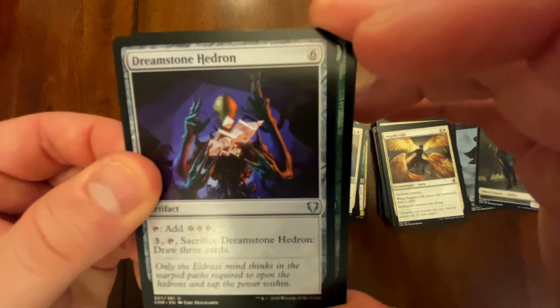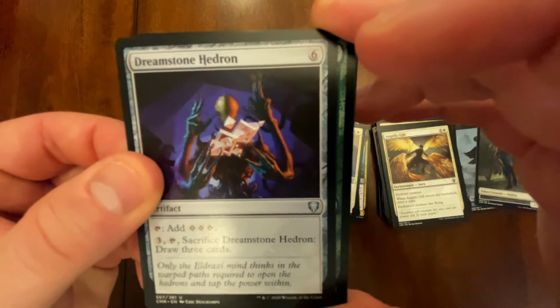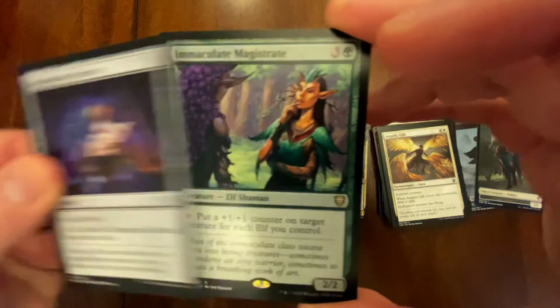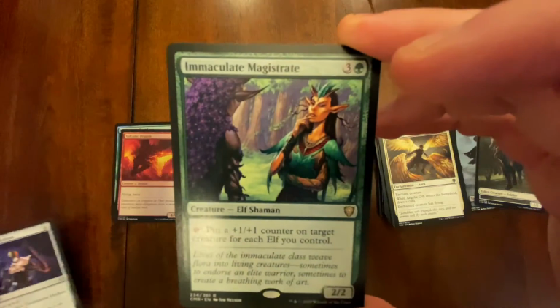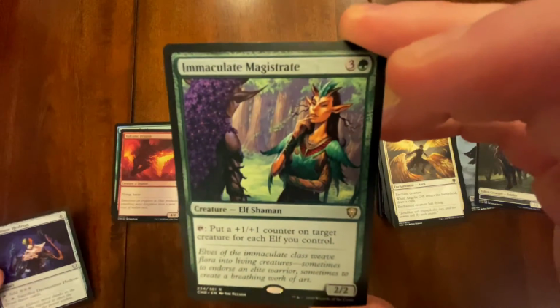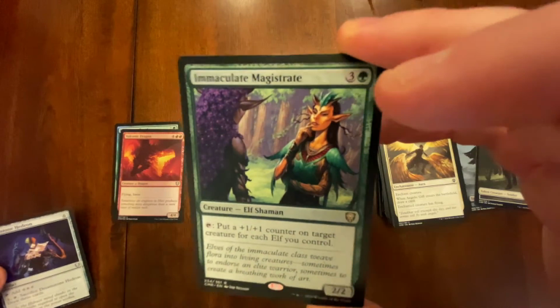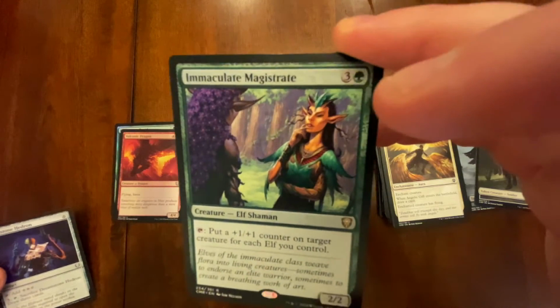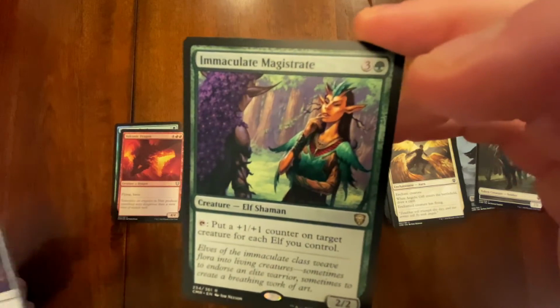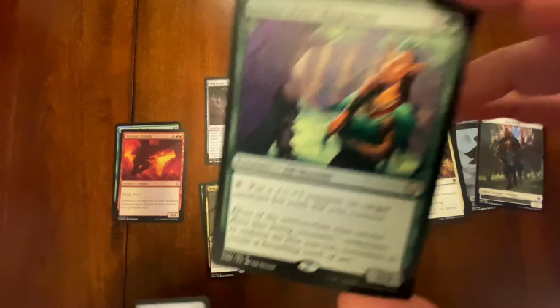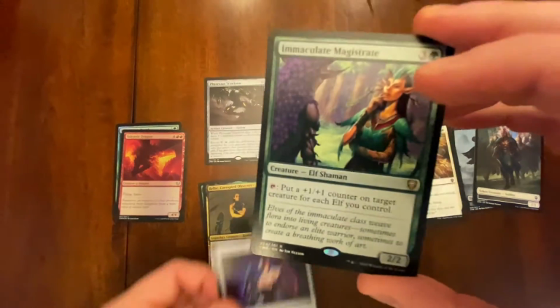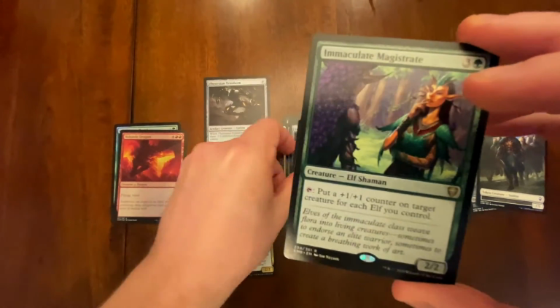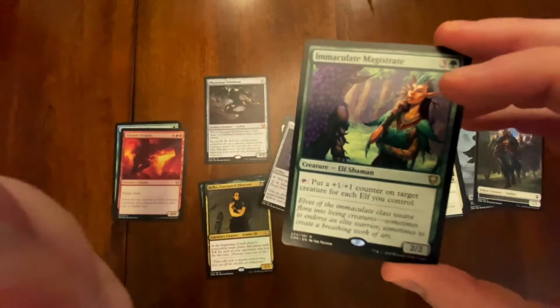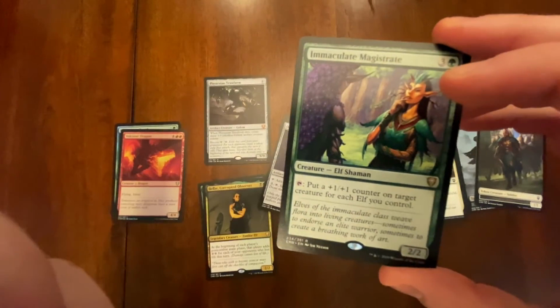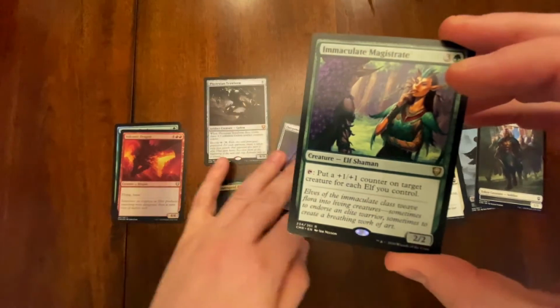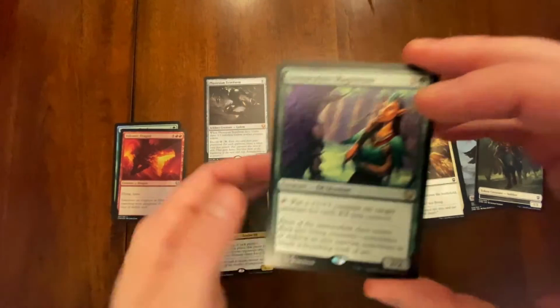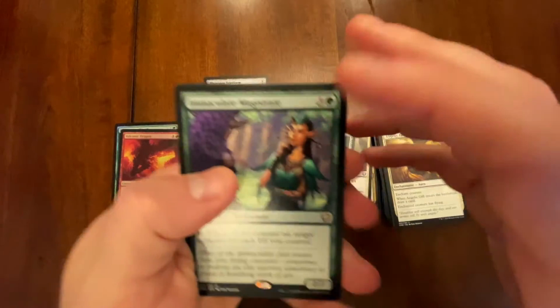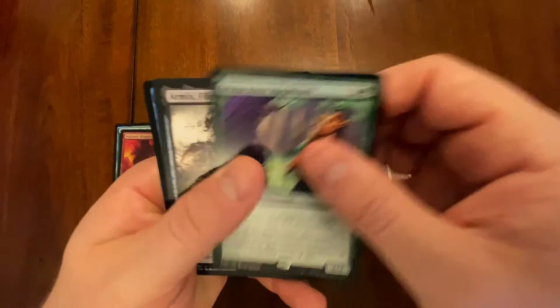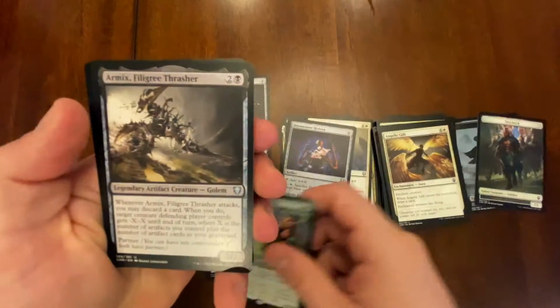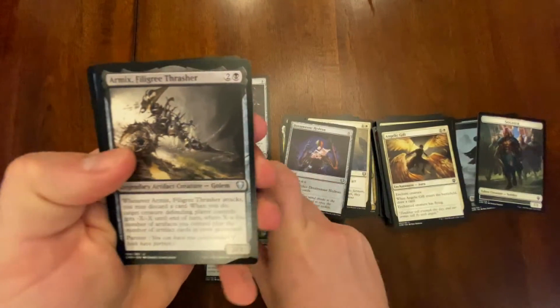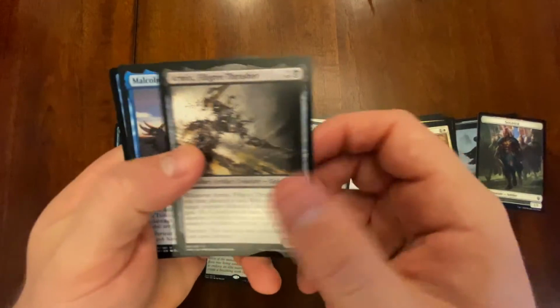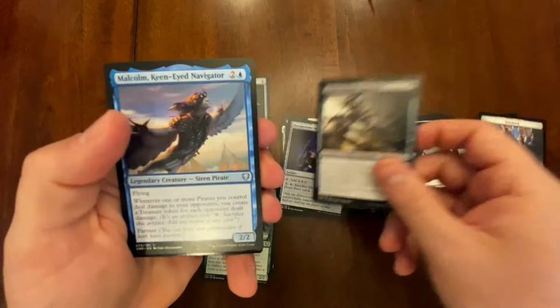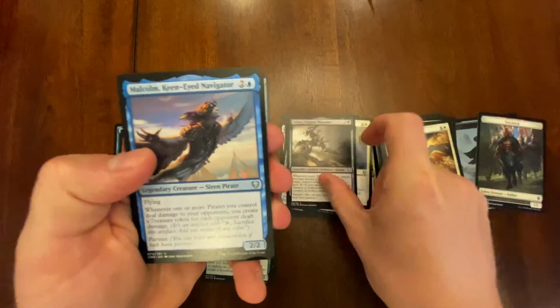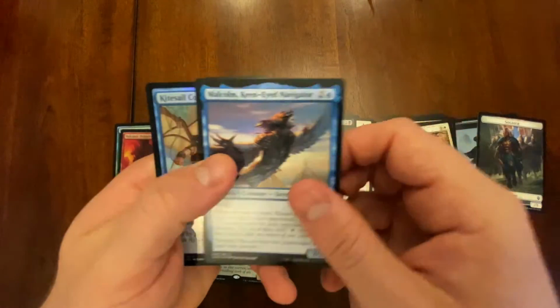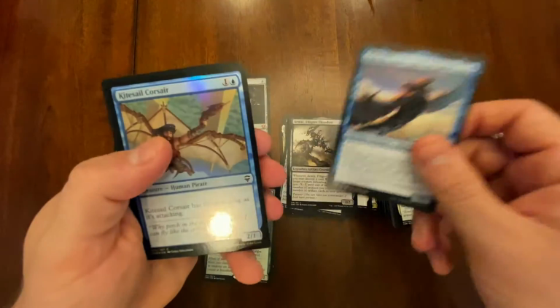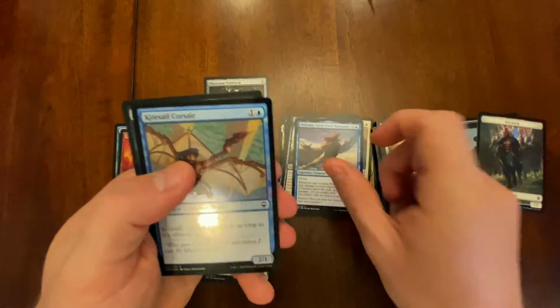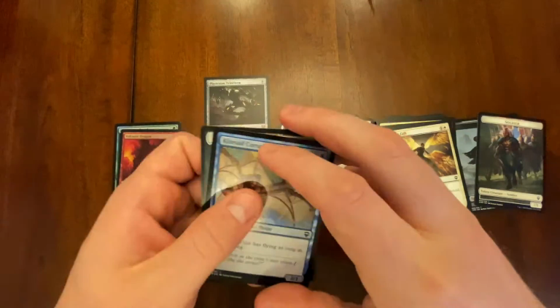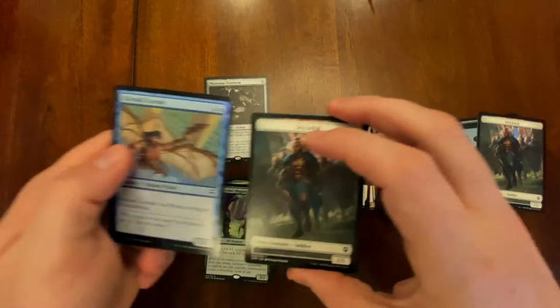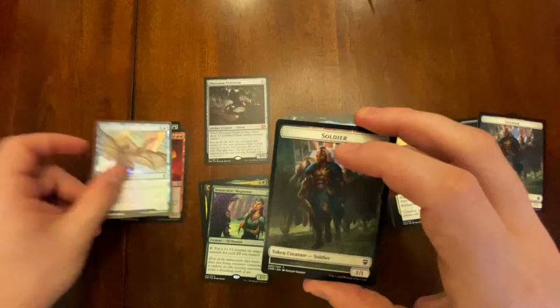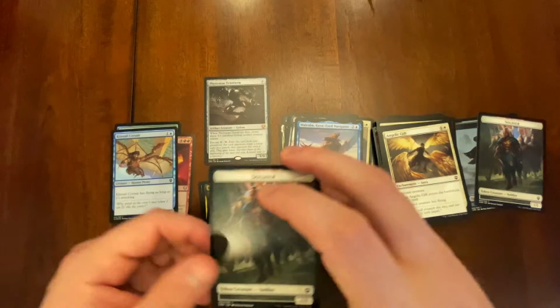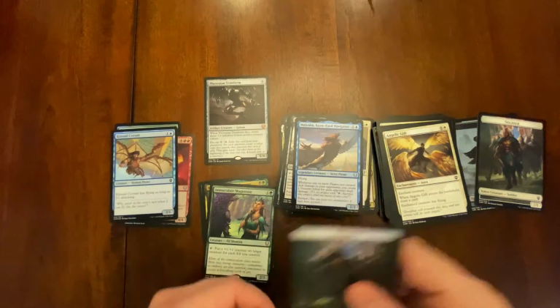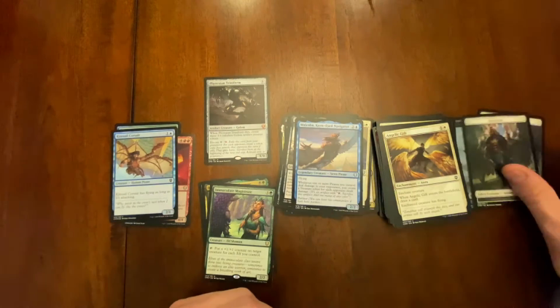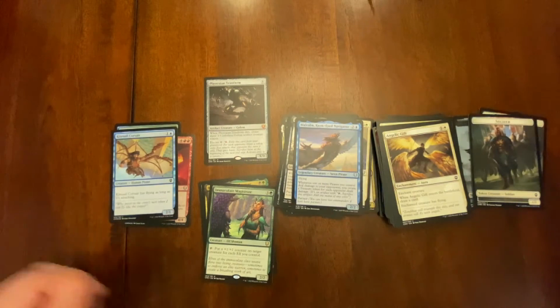Is it gonna be something new? Immaculate Magistrate — tell us to be quiet! We got Malcolm in the middle, Kite Sail Courser, and a soldier token.